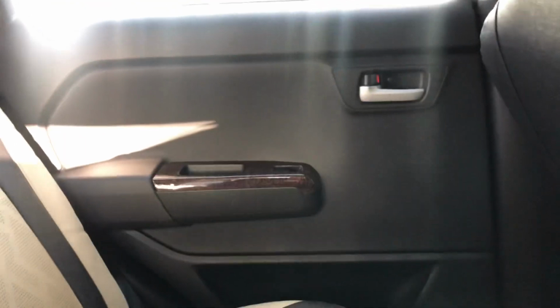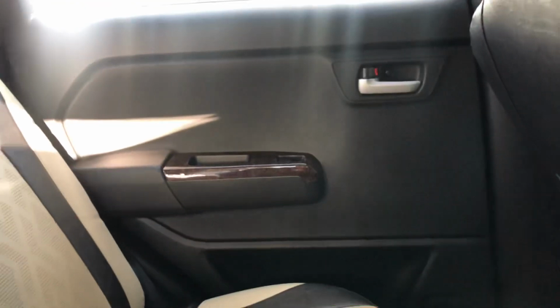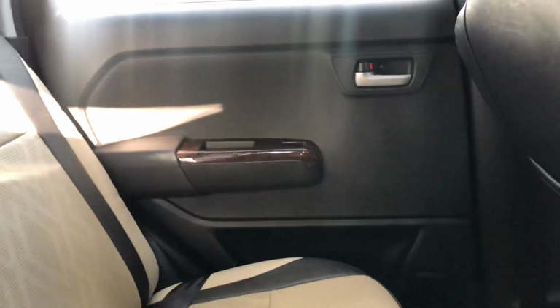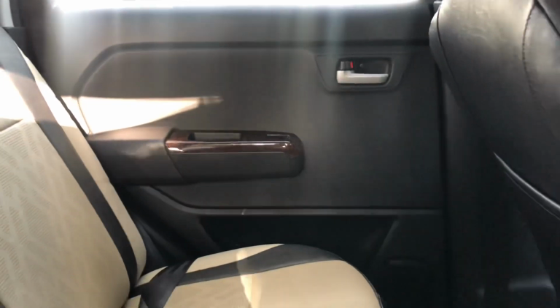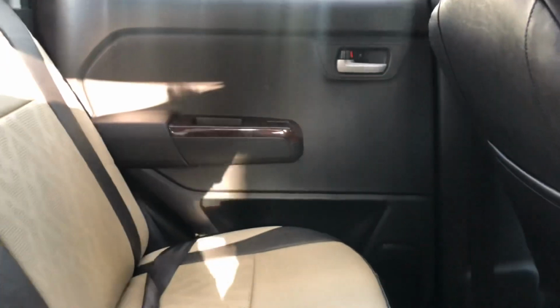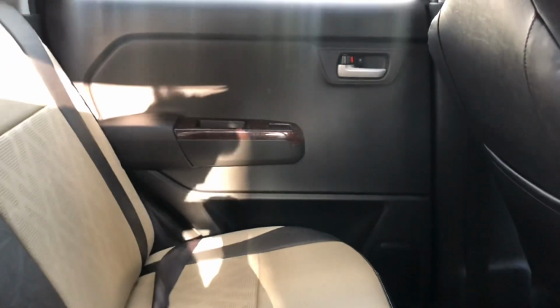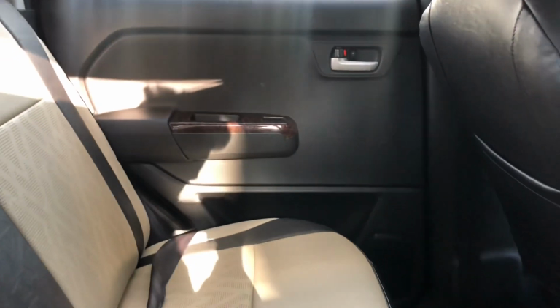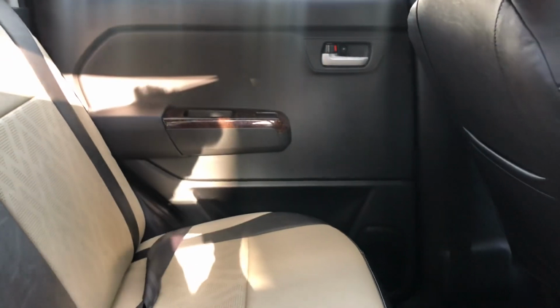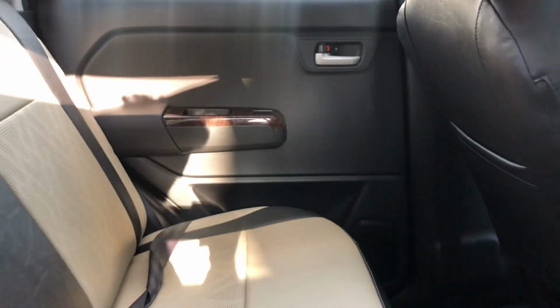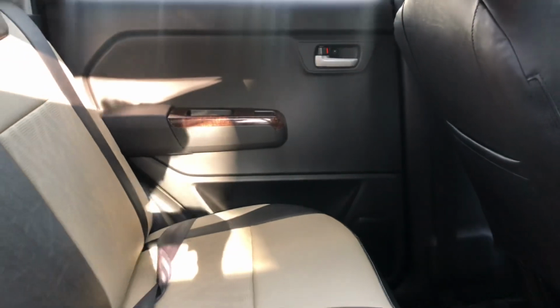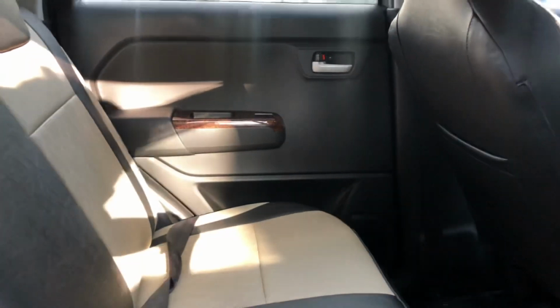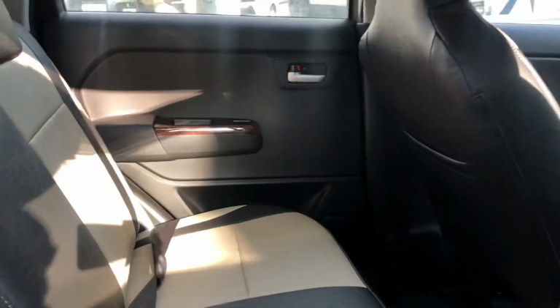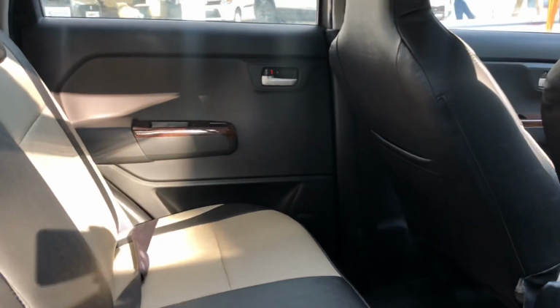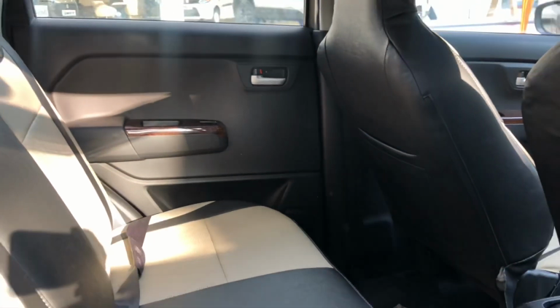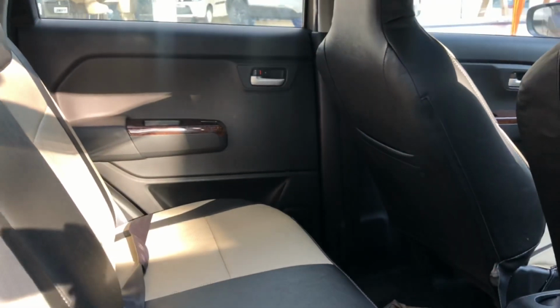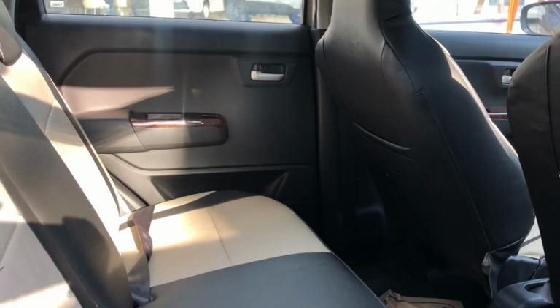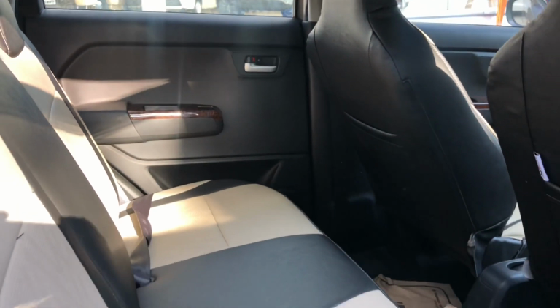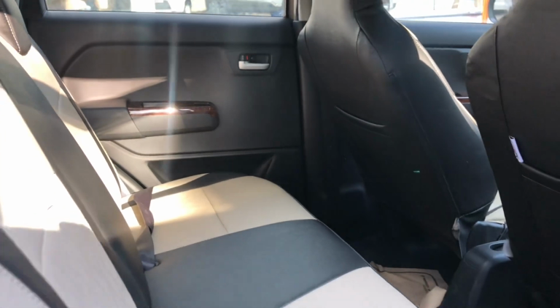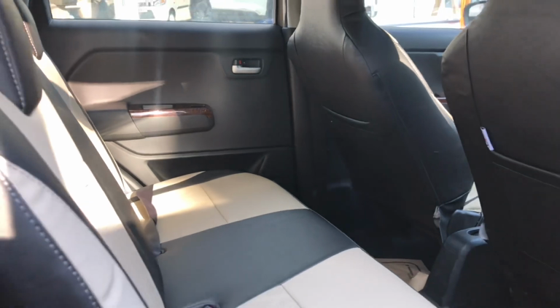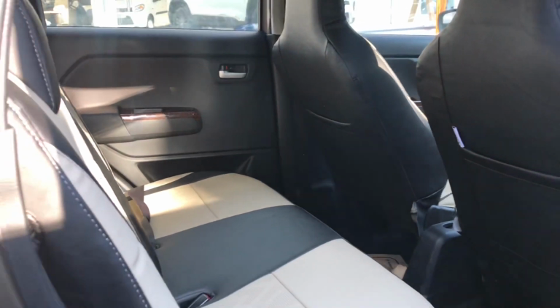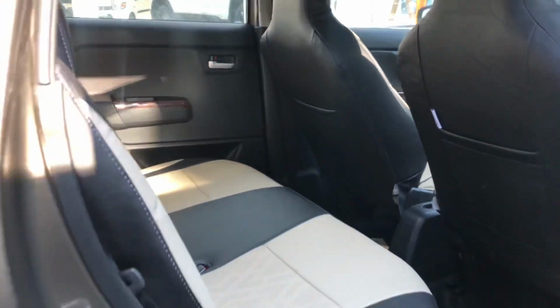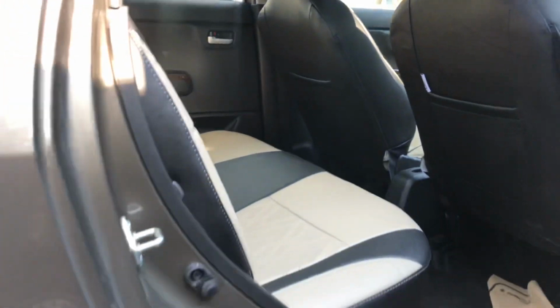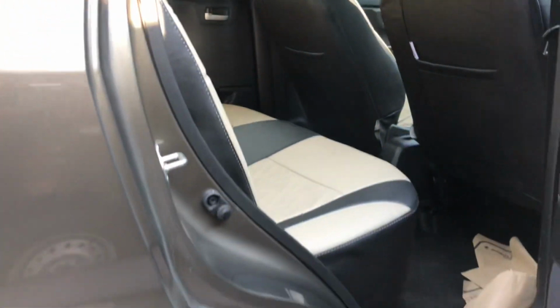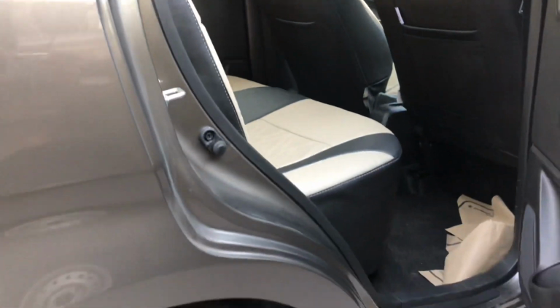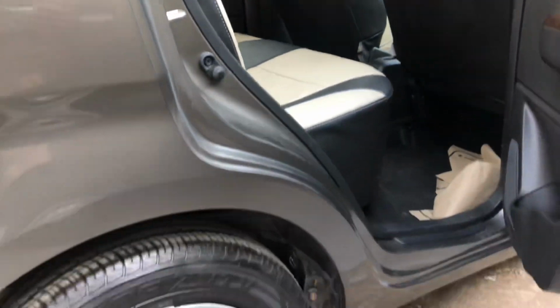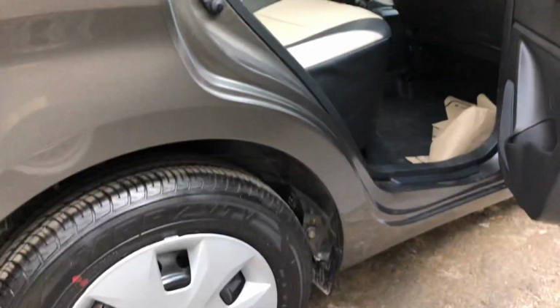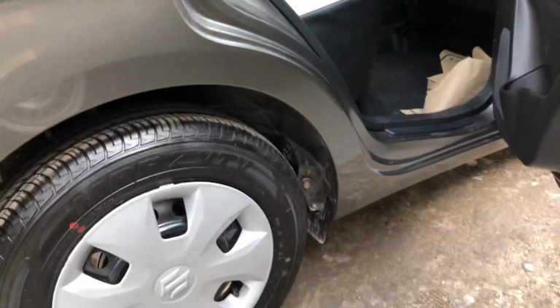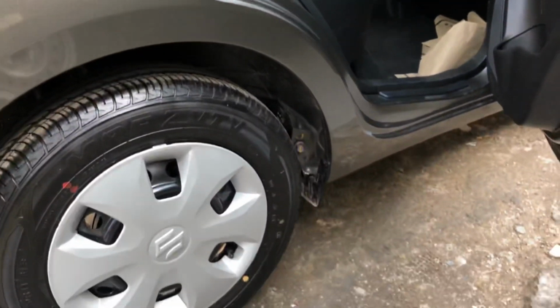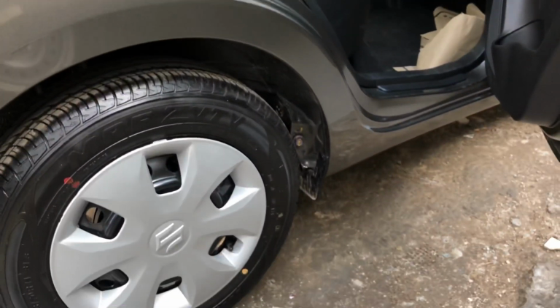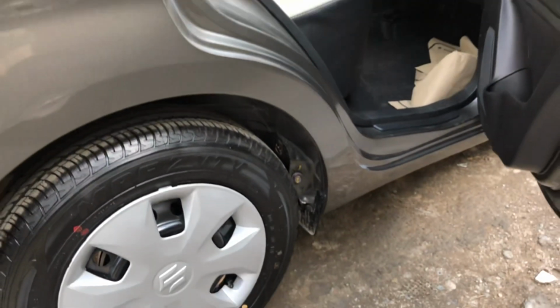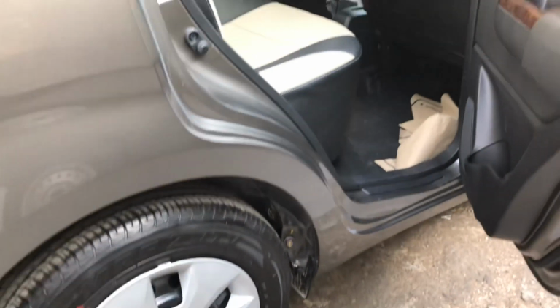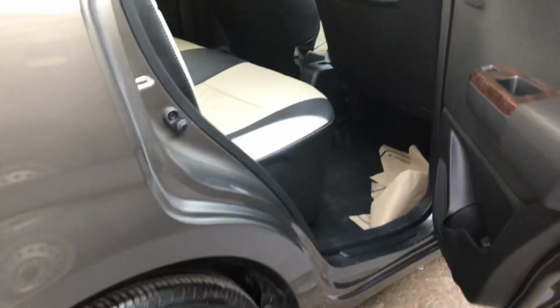Maruti Suzuki वागनार की back seat में two adults और एक kid काफी easily बैठ सकते हैं। Ground clearance की बात करें तो इस car के अंदर मिल जाती है 175 mm की ground clearance।